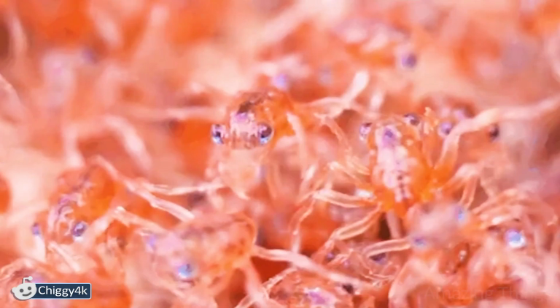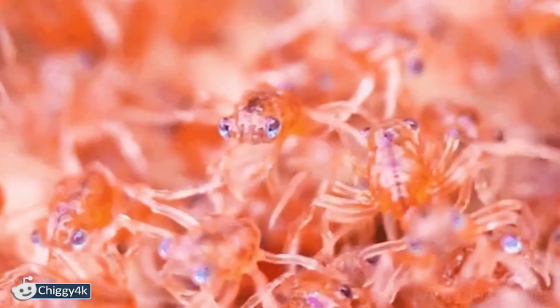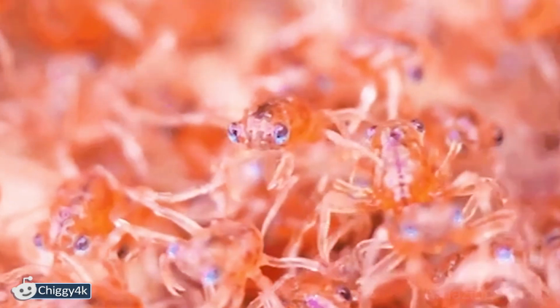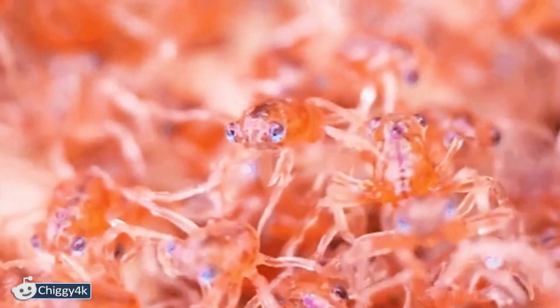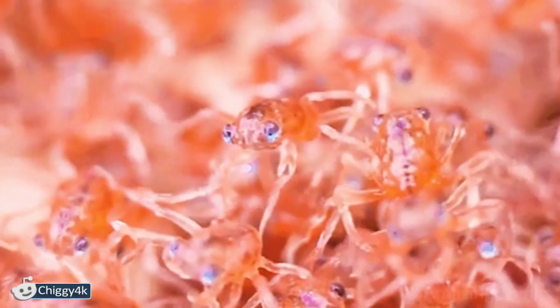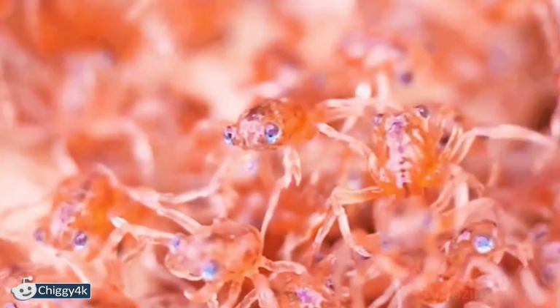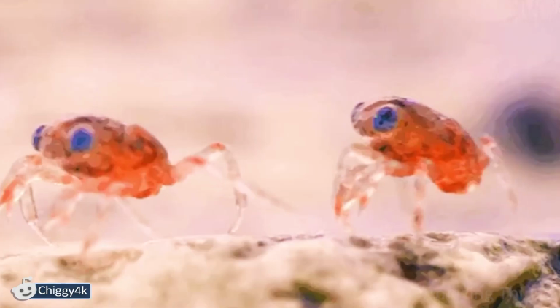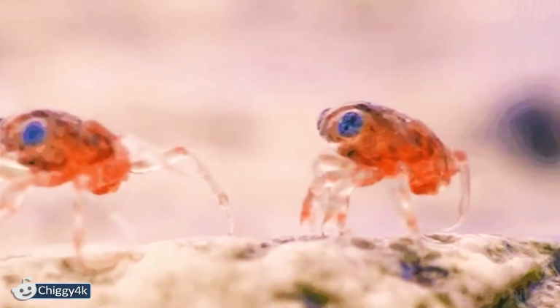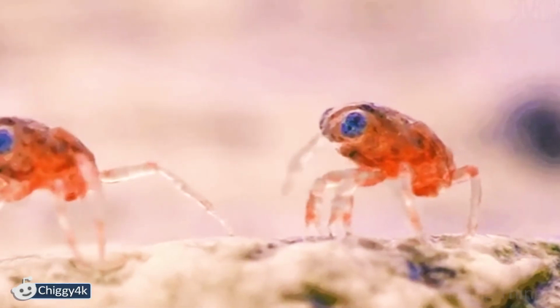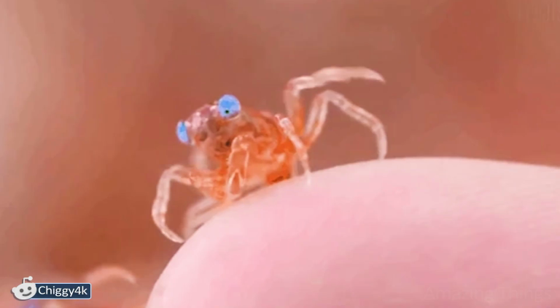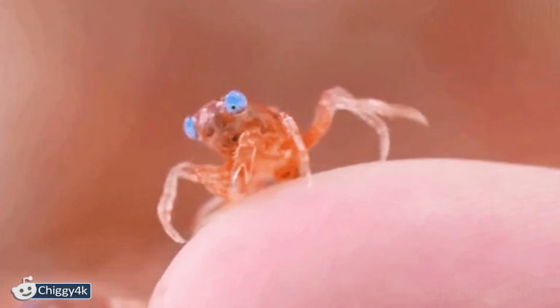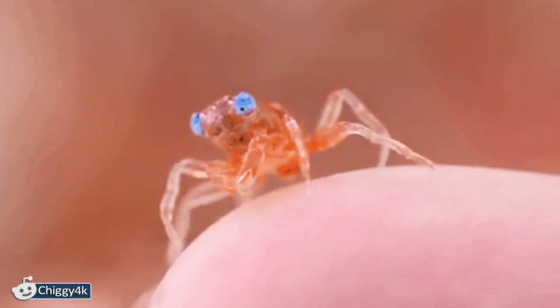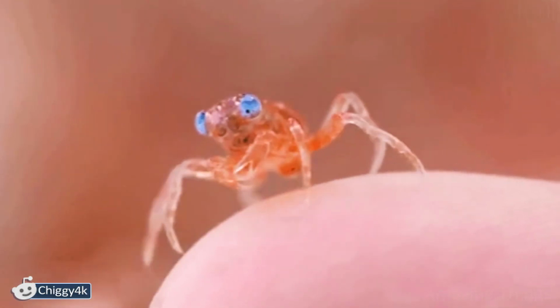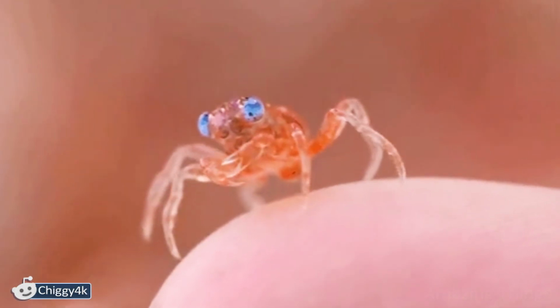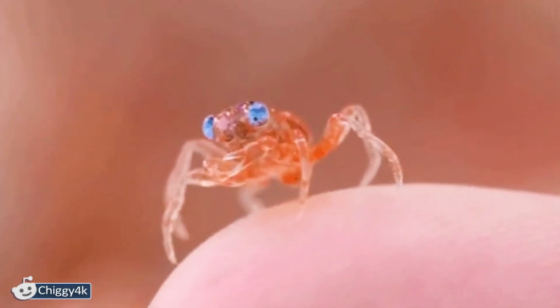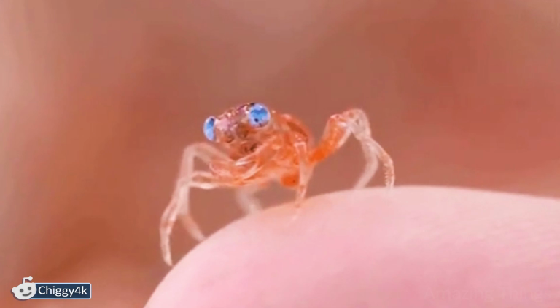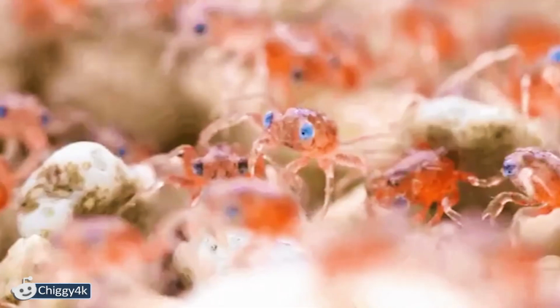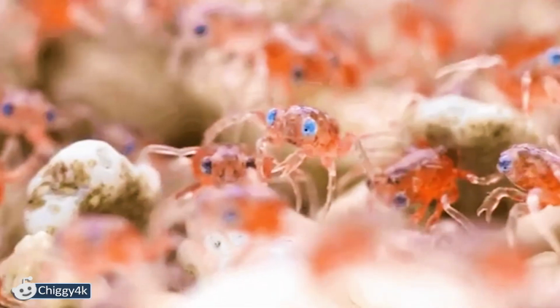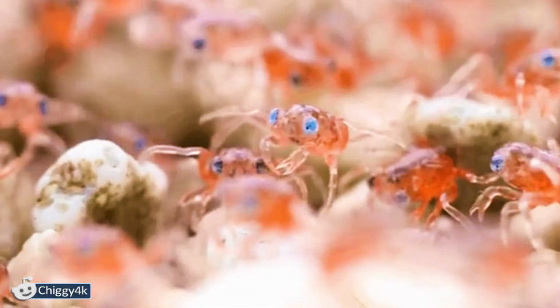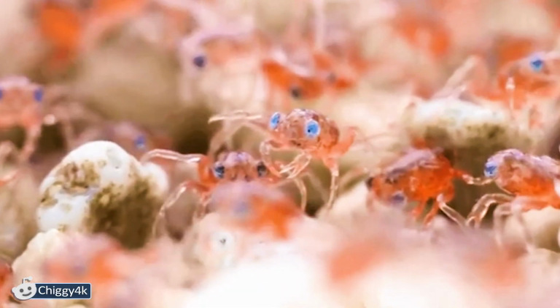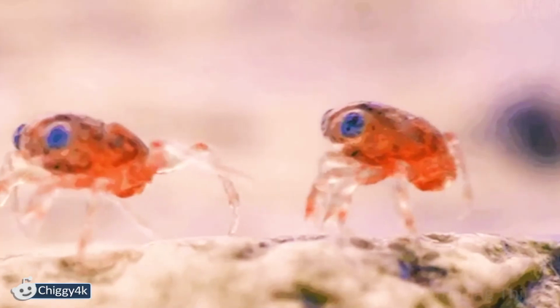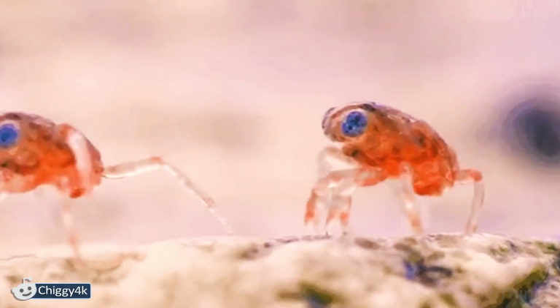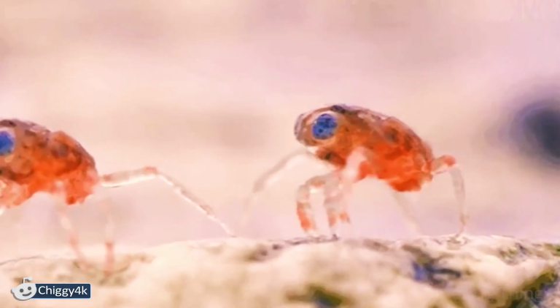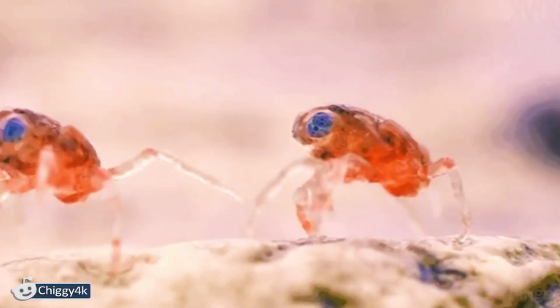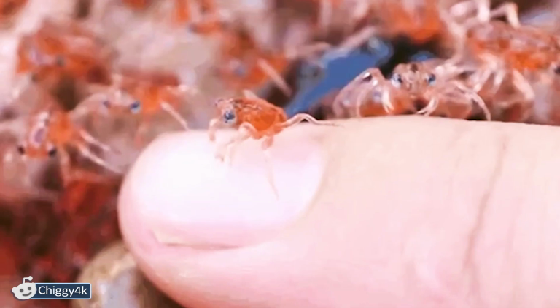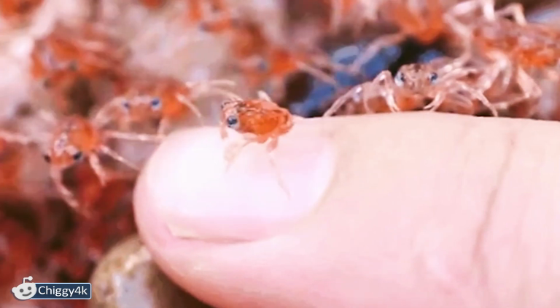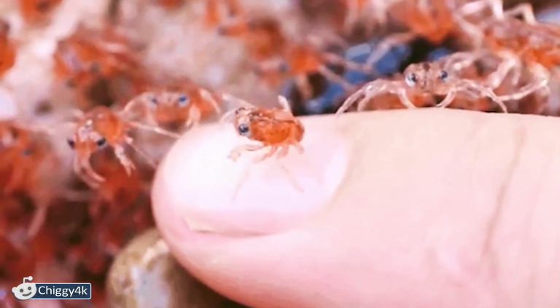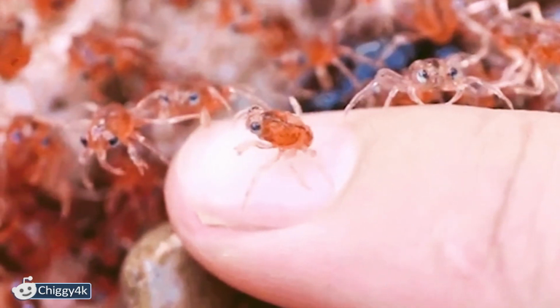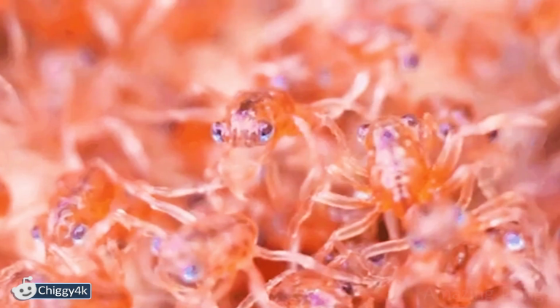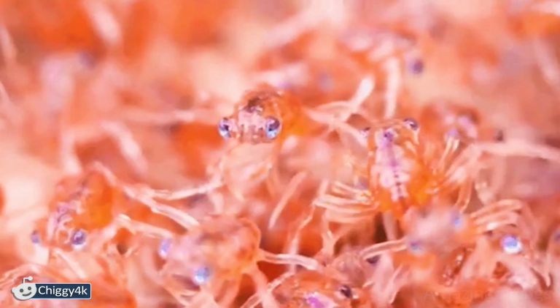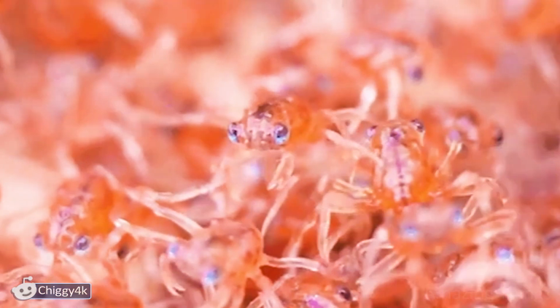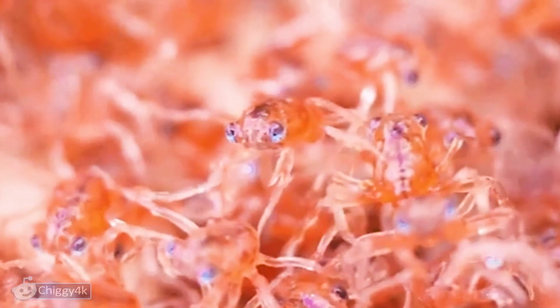Many people find all insects repulsive. But just look at them! How can one say that these creatures are disgusting? You don't realize how small they are until you see a crab against the background of a fingernail. Cognition comes through comparison.